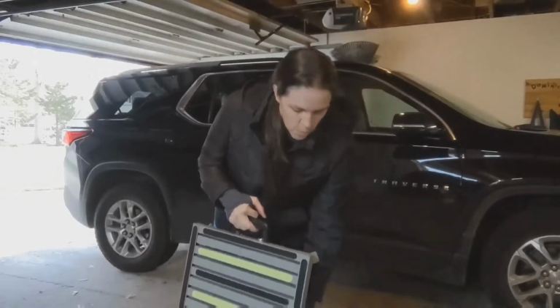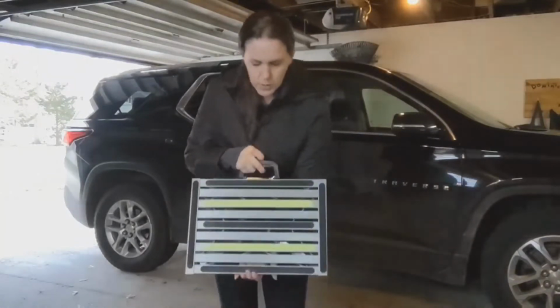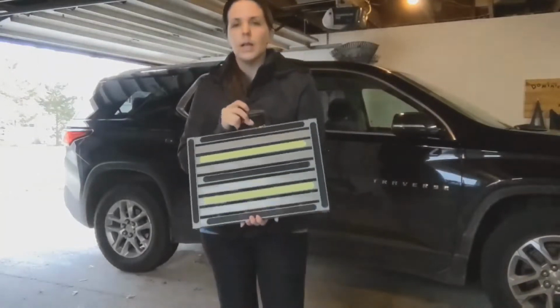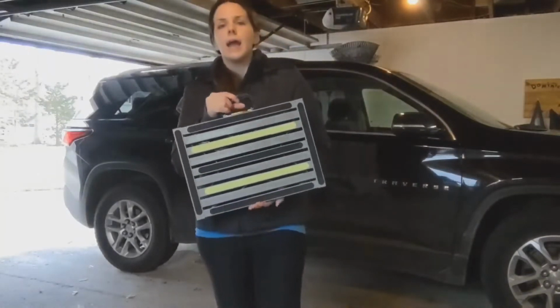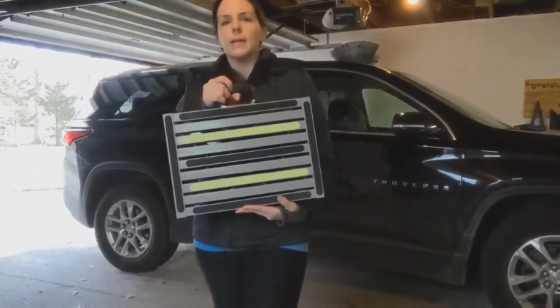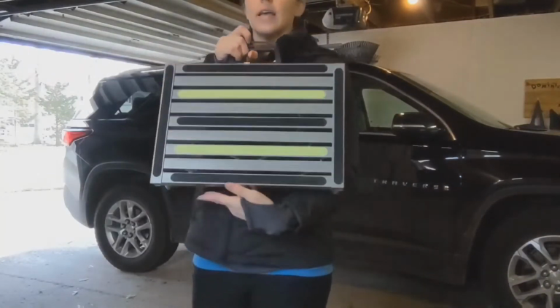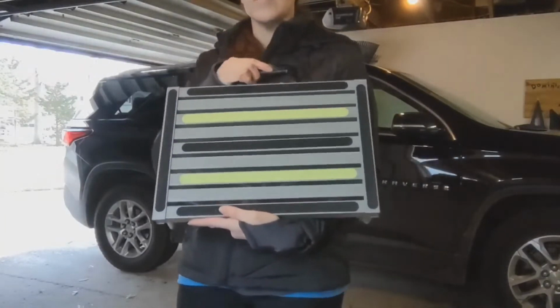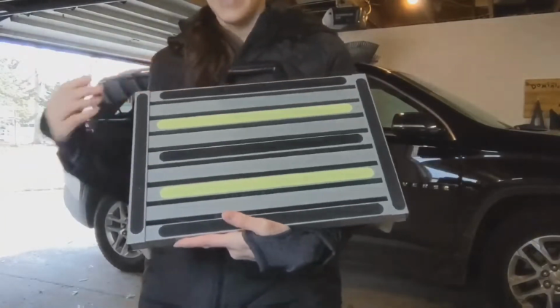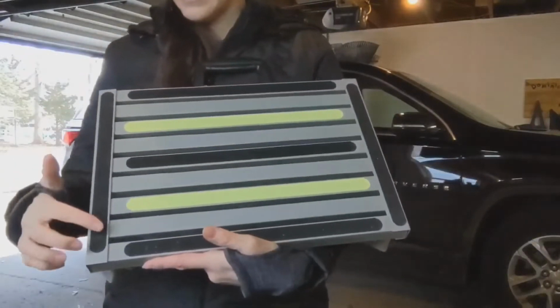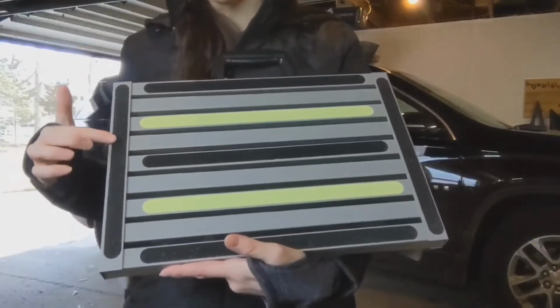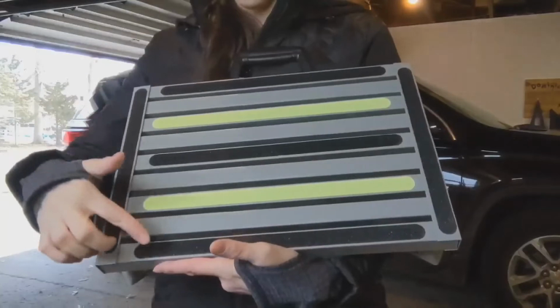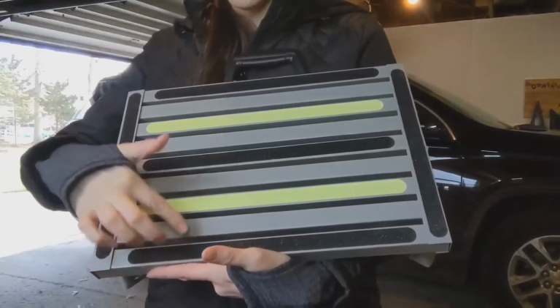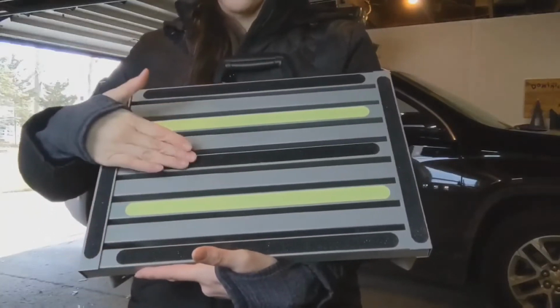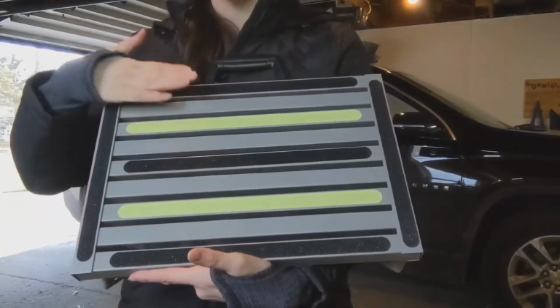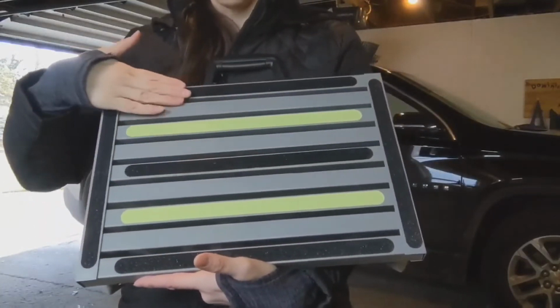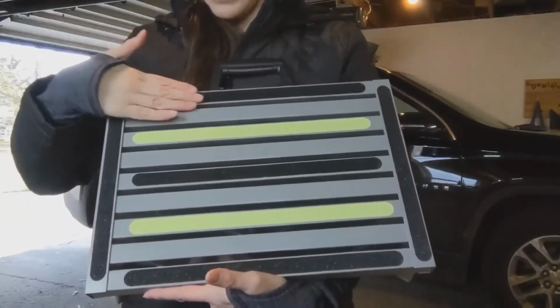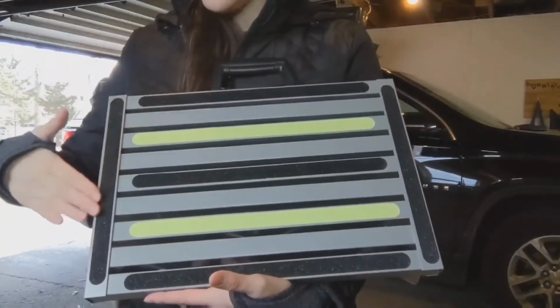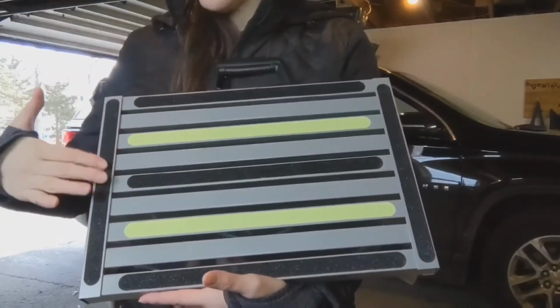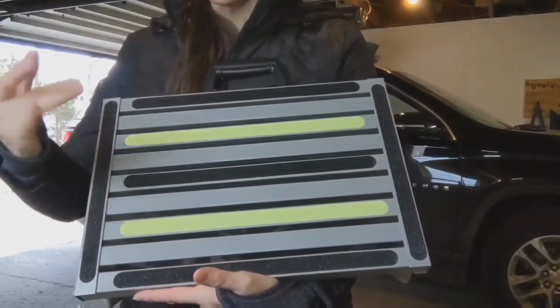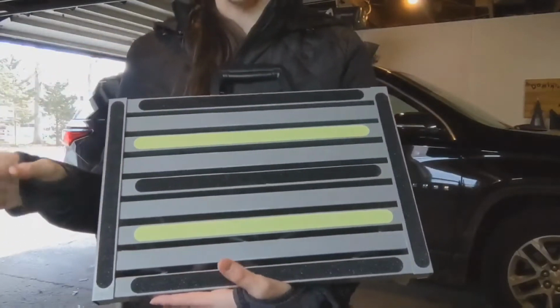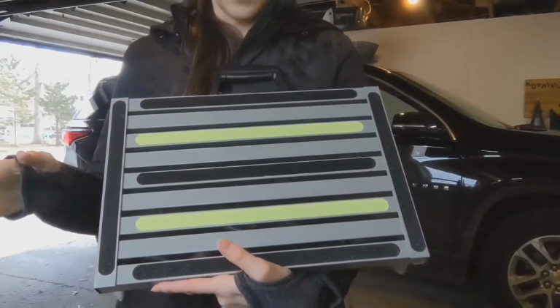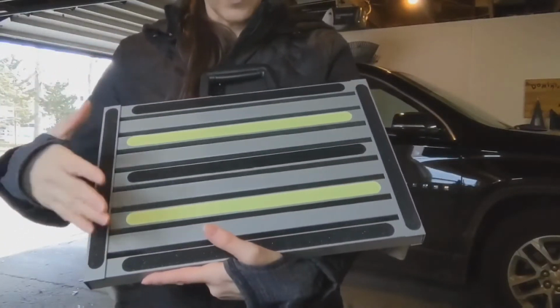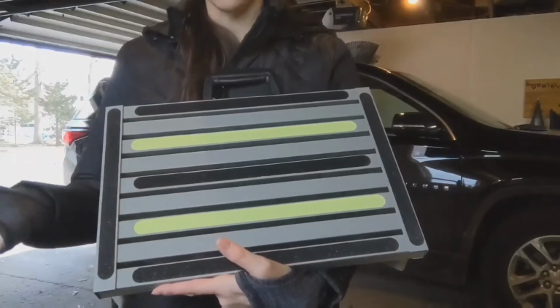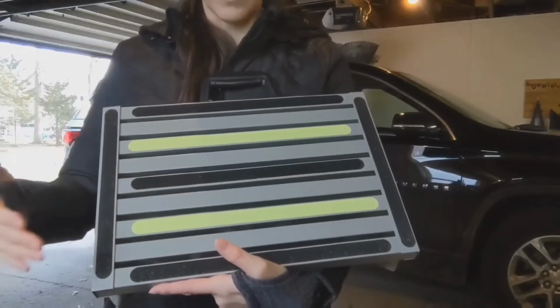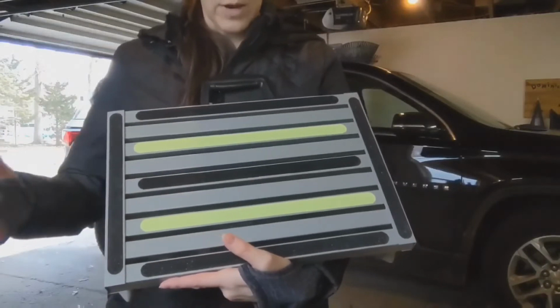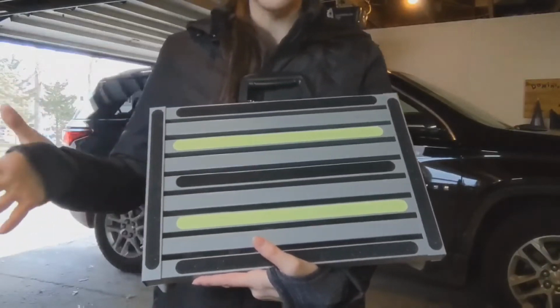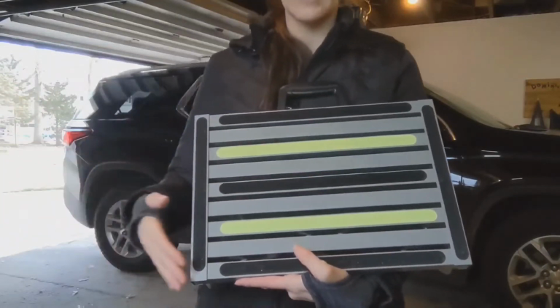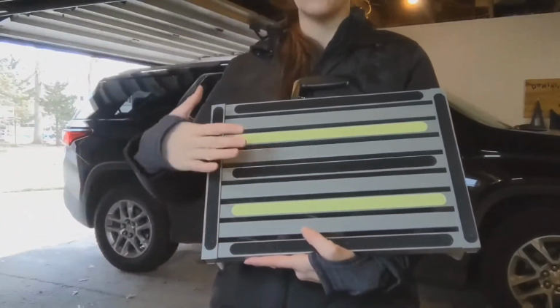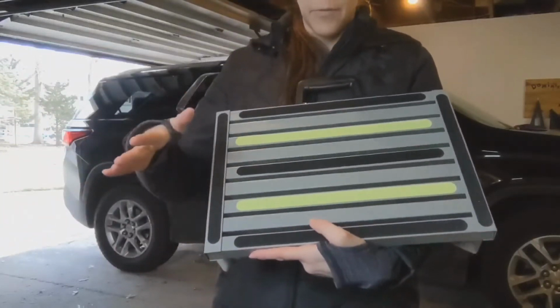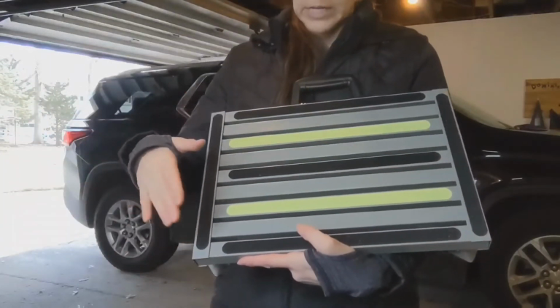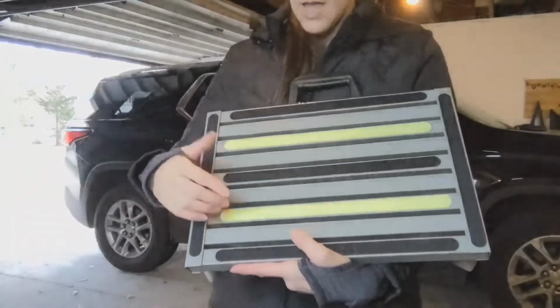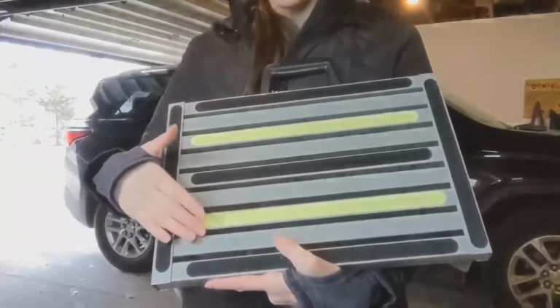It also has these anti-slip grips, and they're nice and textured, so it'll help you if it's wet or your shoes are wet — you won't slip very easily.